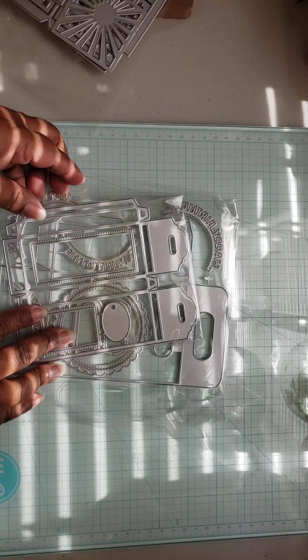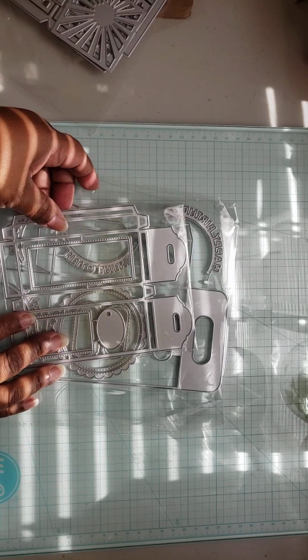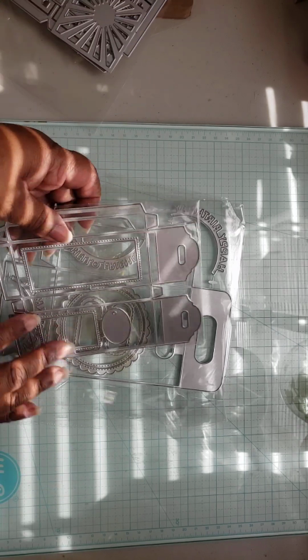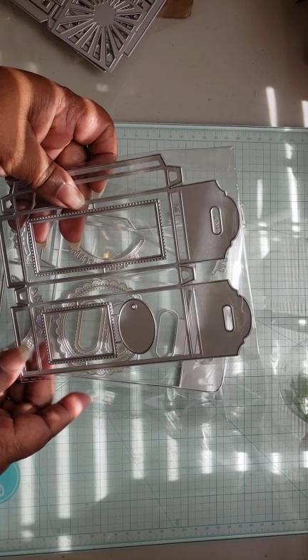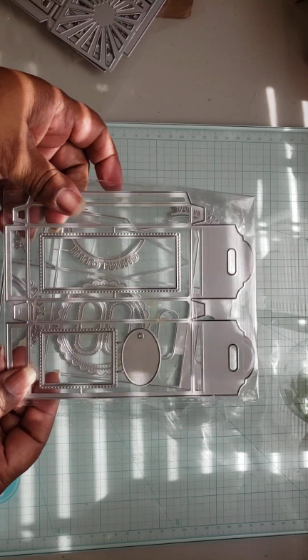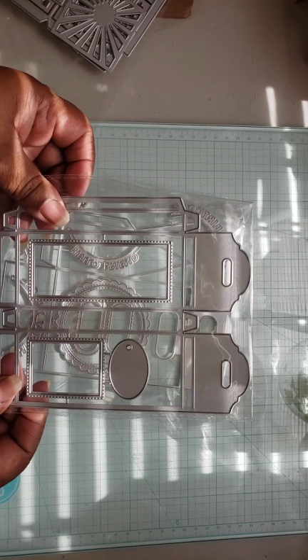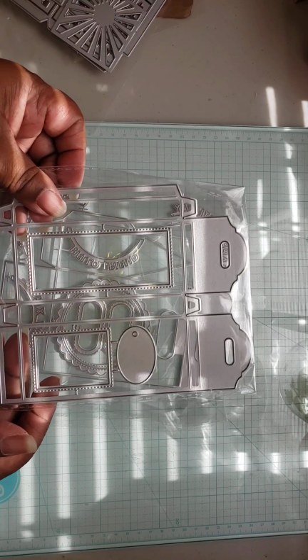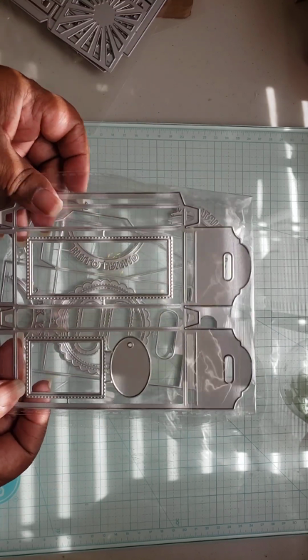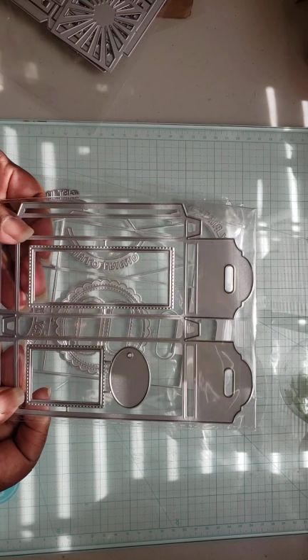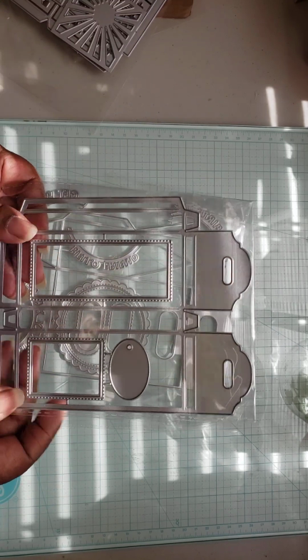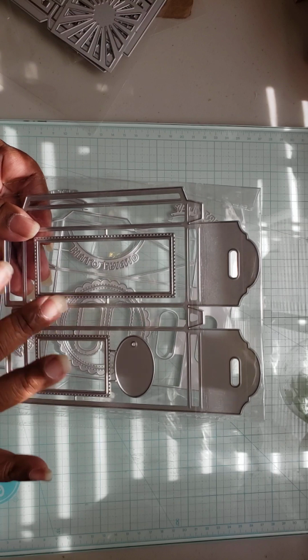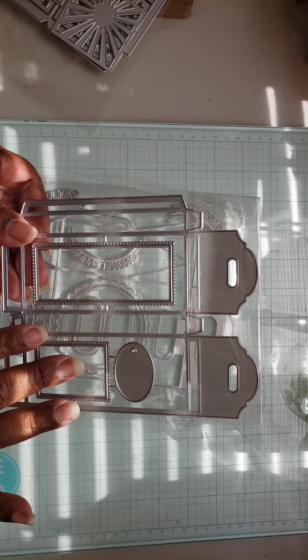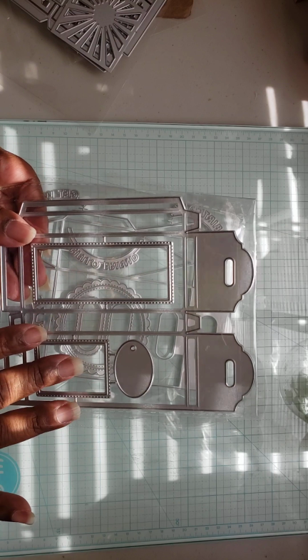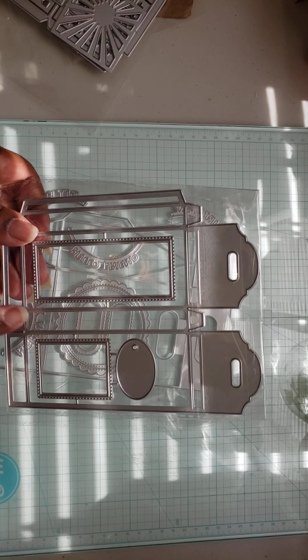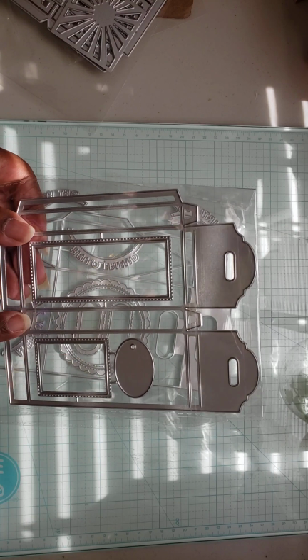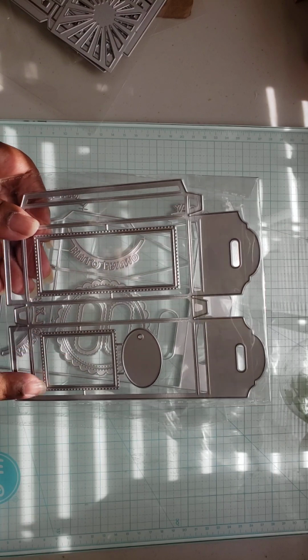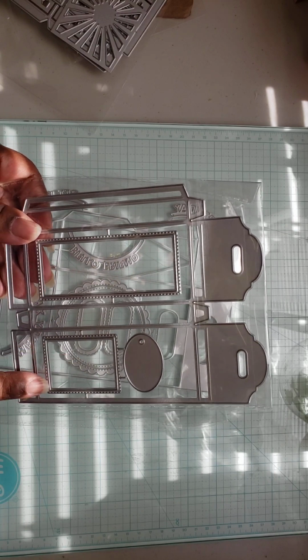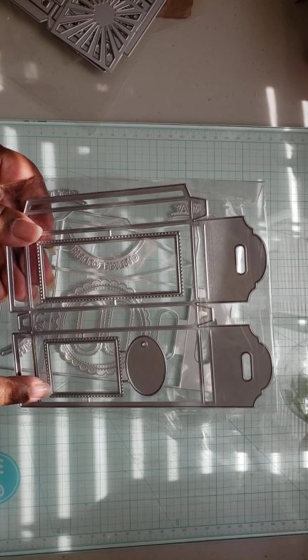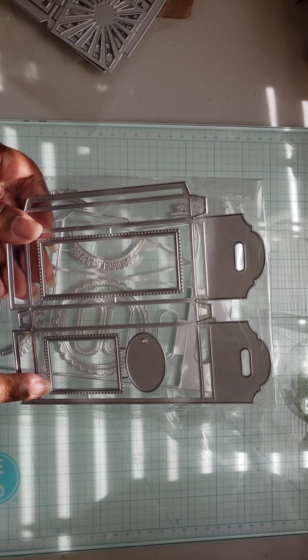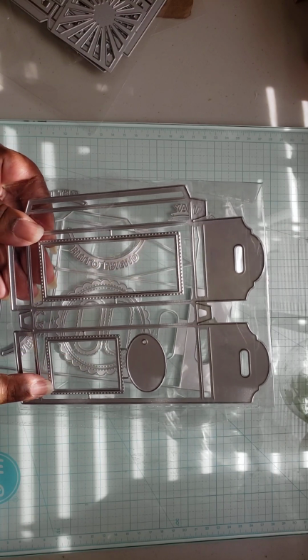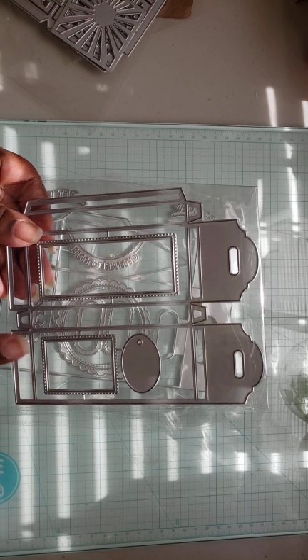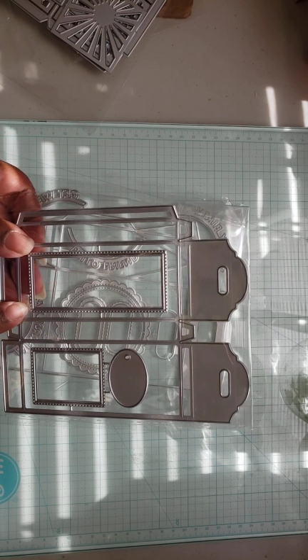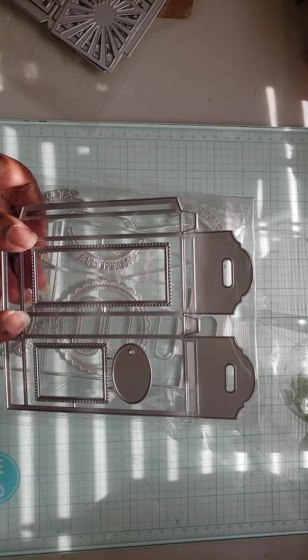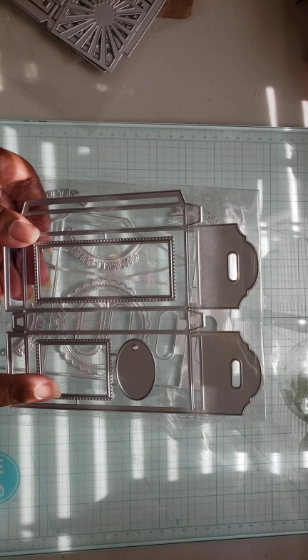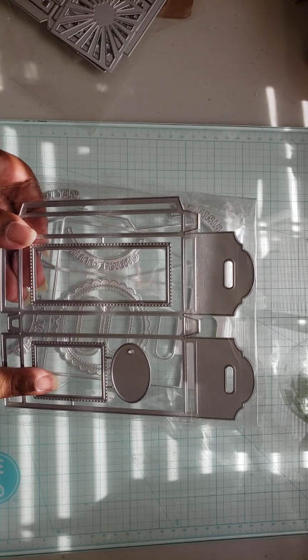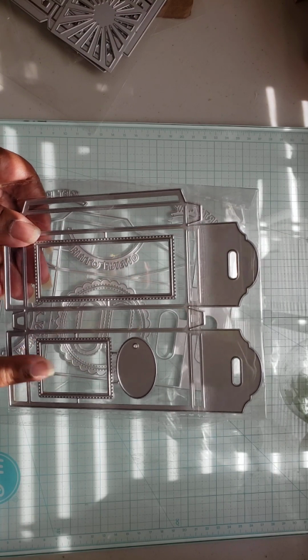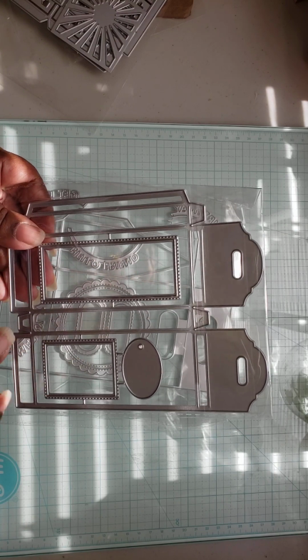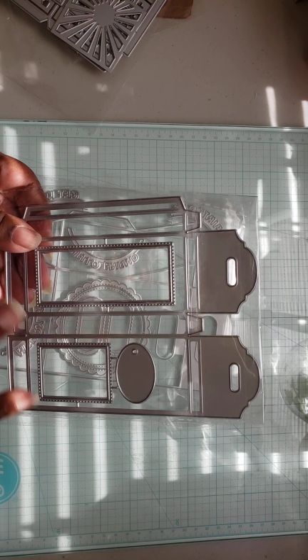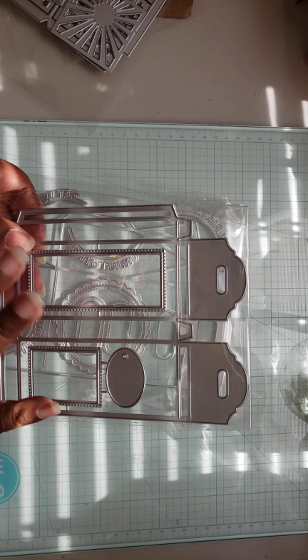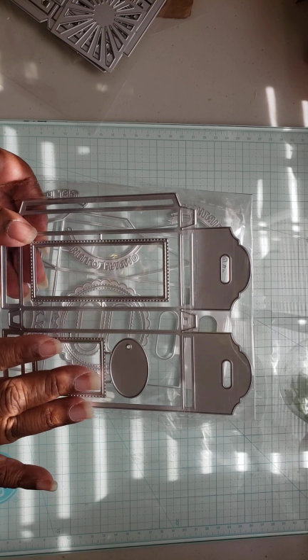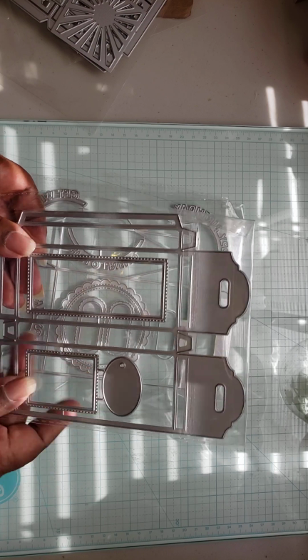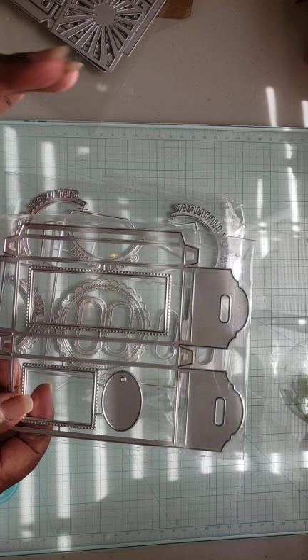I got this little box die to put little pencils or candy canes or different things like that.